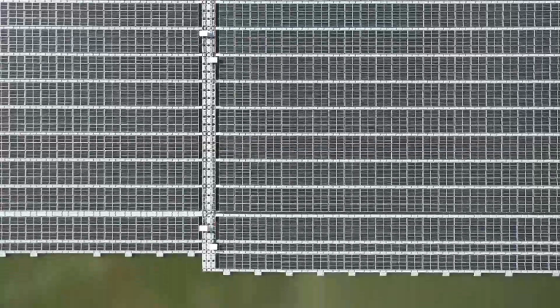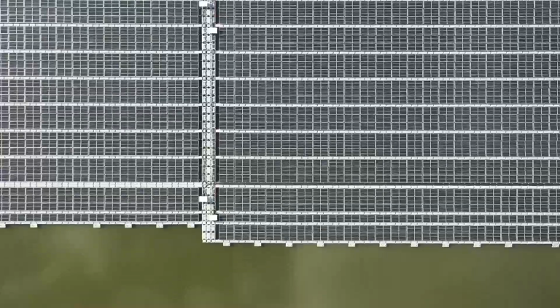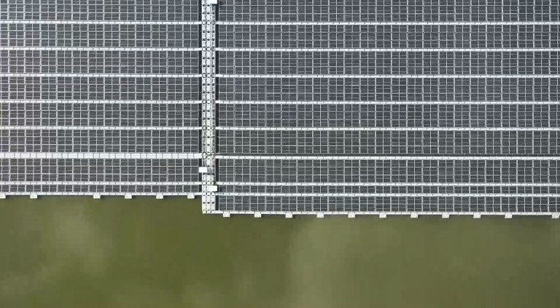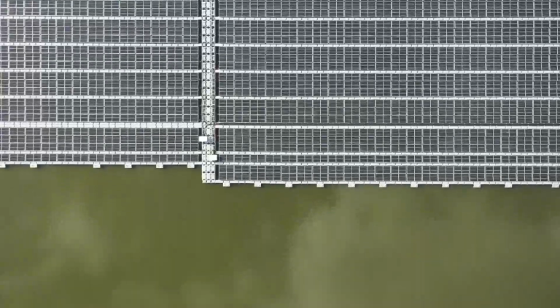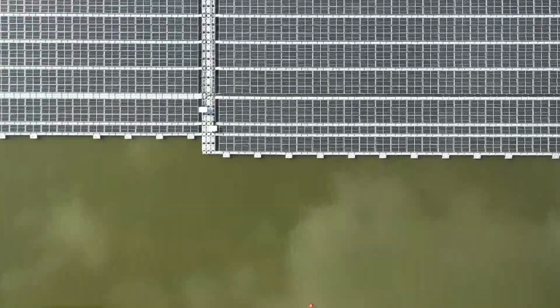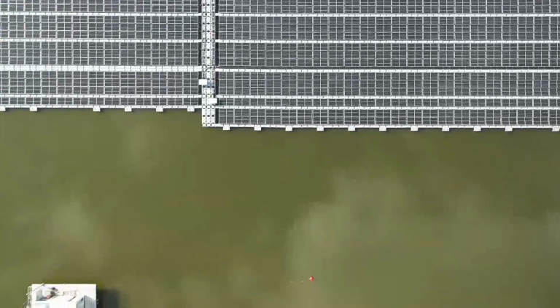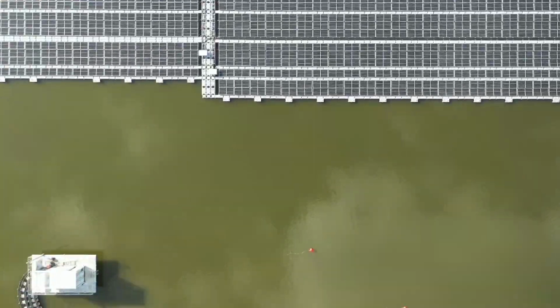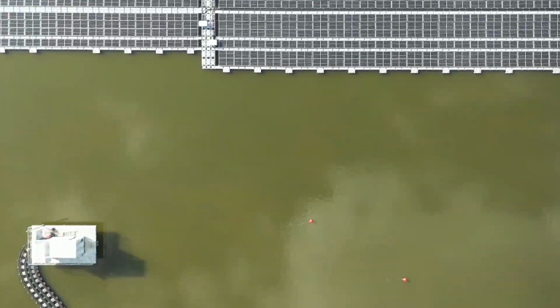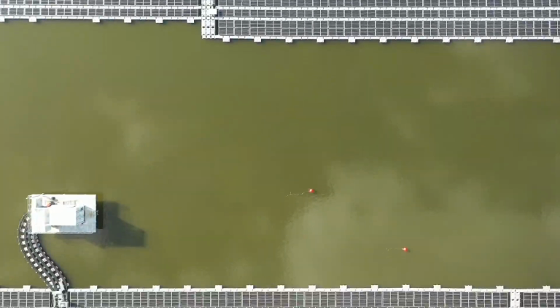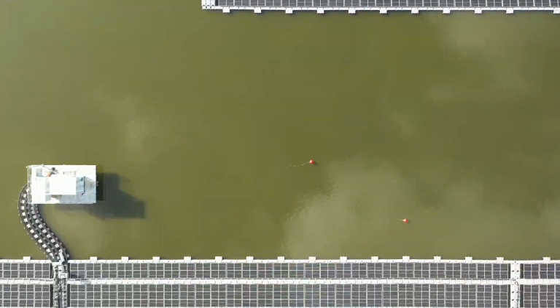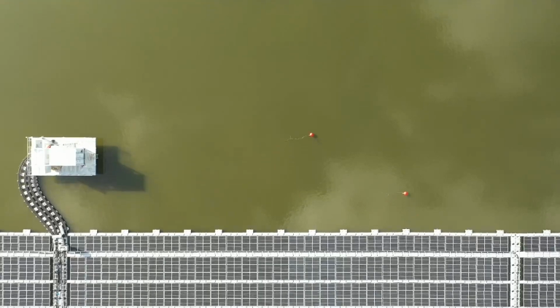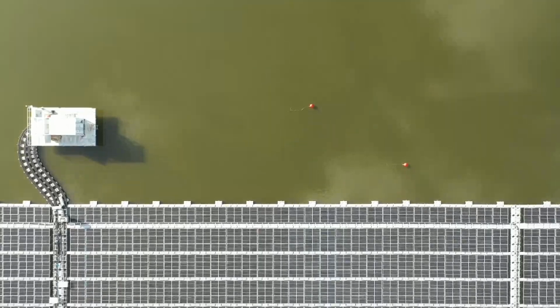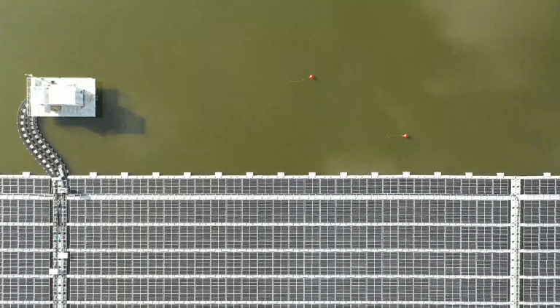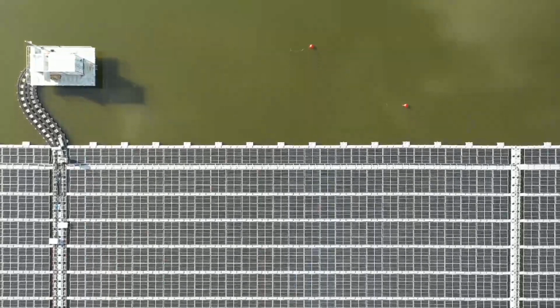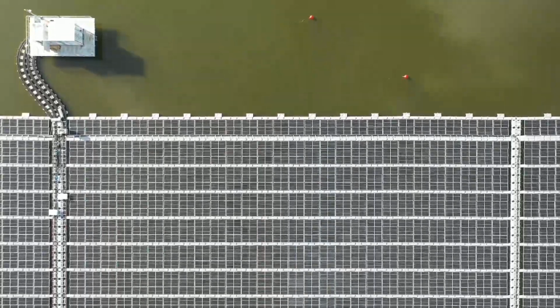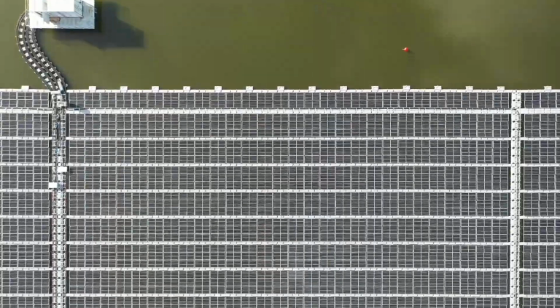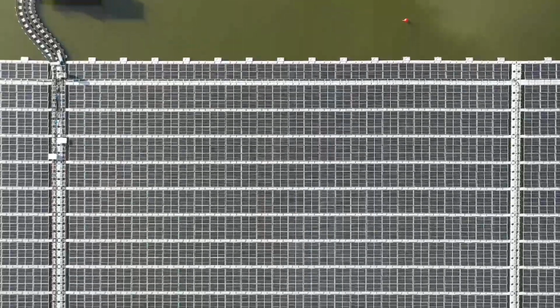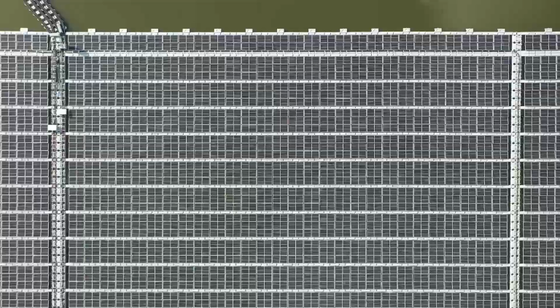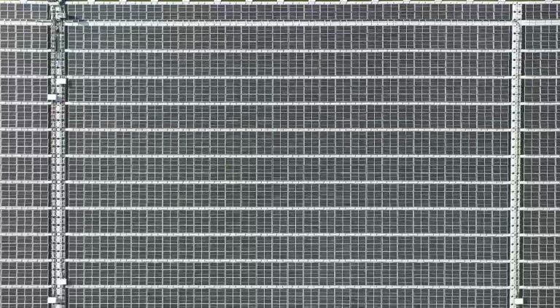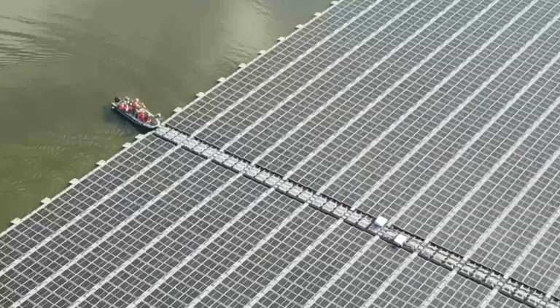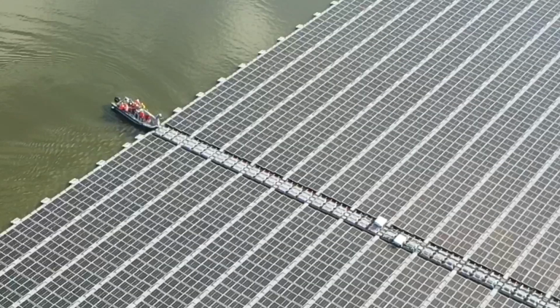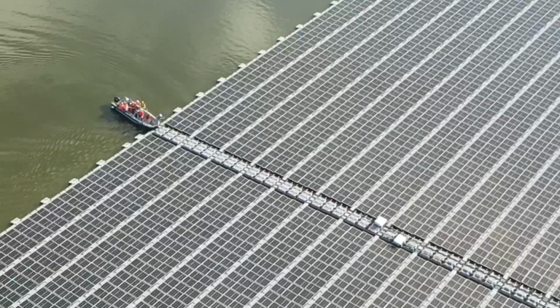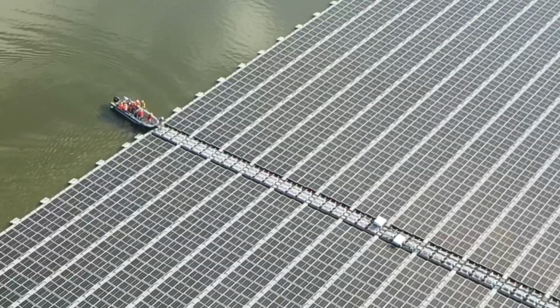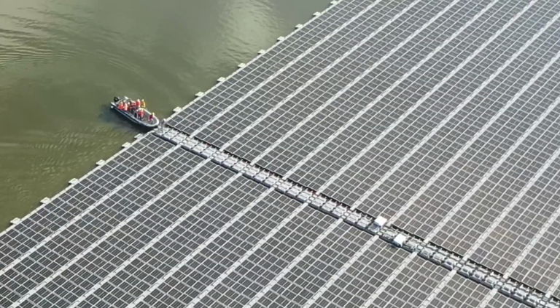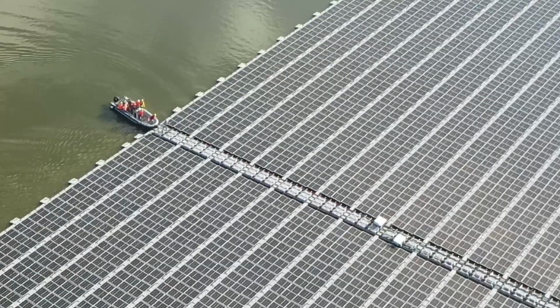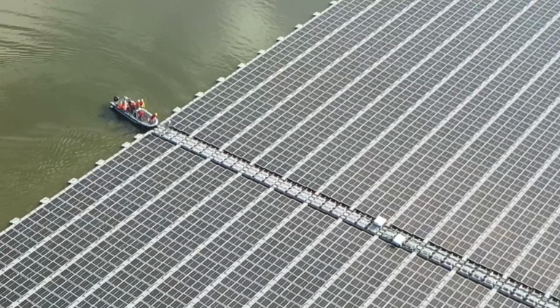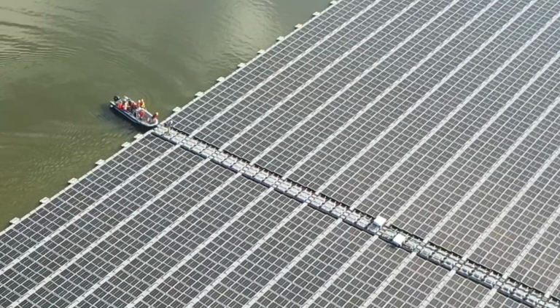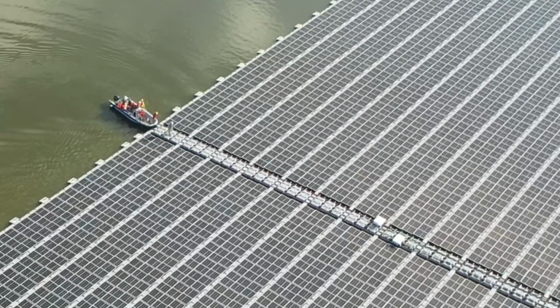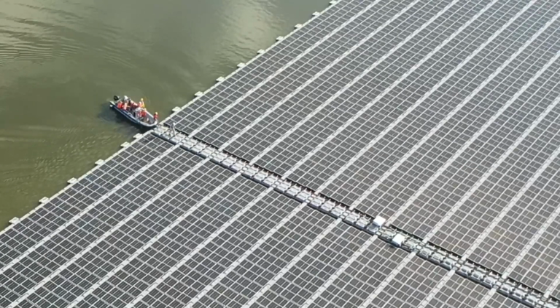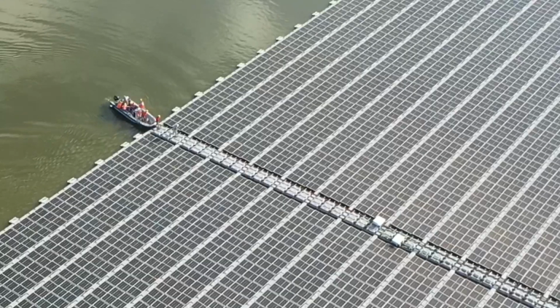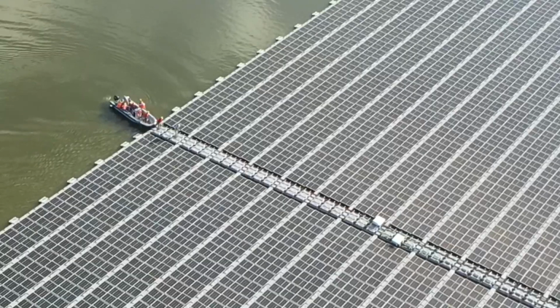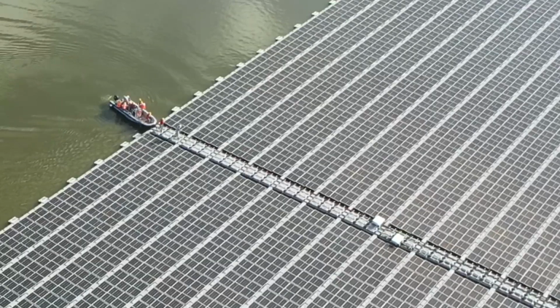Some design things we have done is there'll be three rows of panels to one walkway, so workers can walk in between the maintenance walkway and maintain the panels.